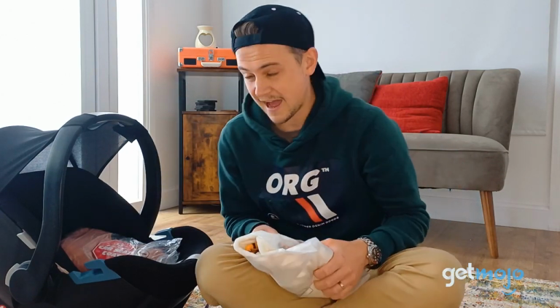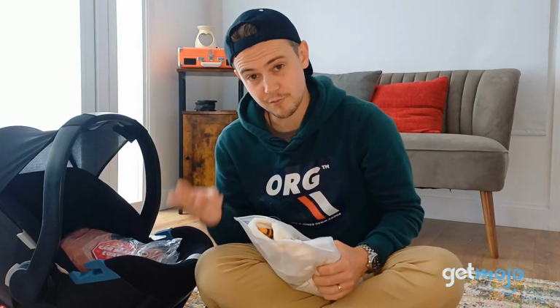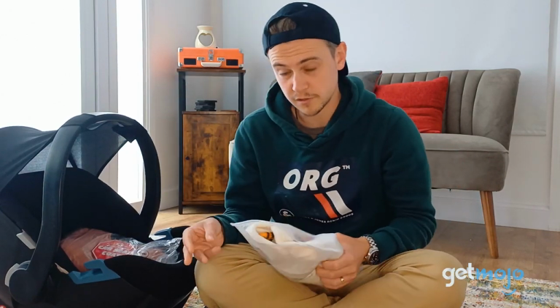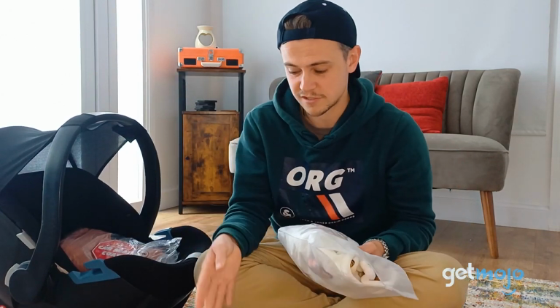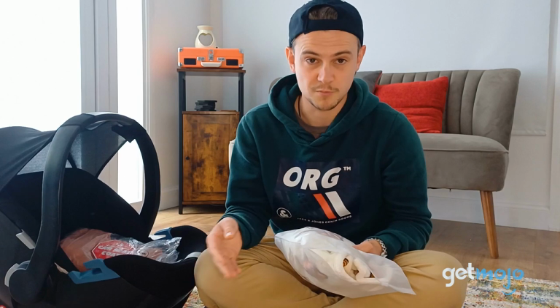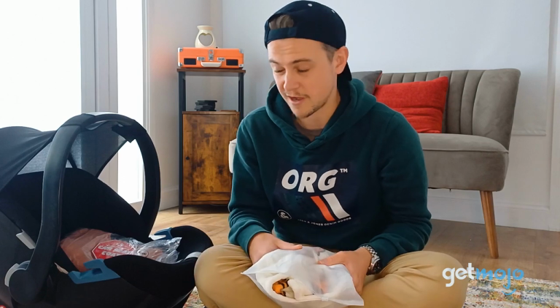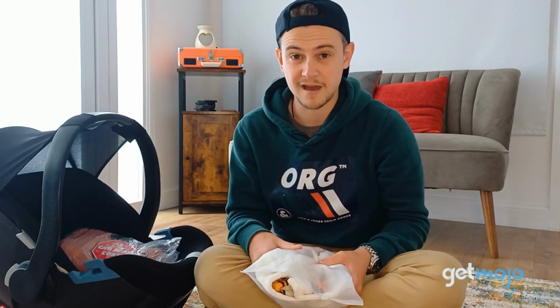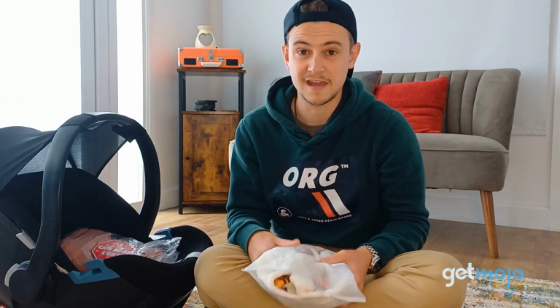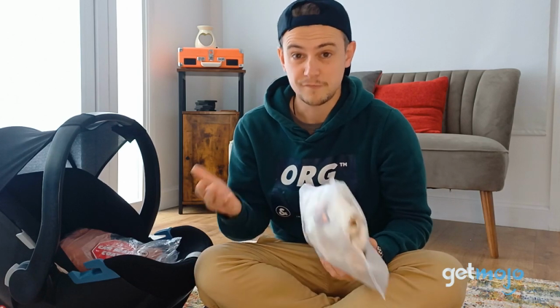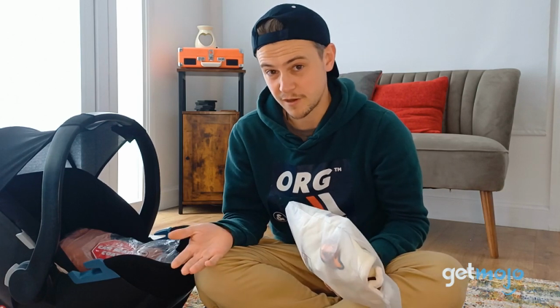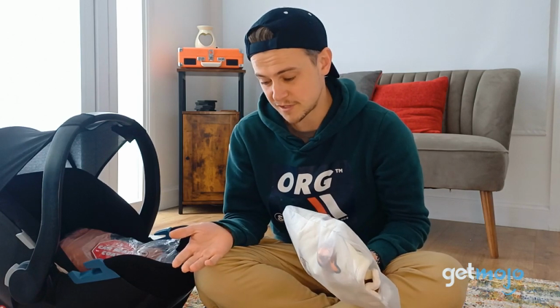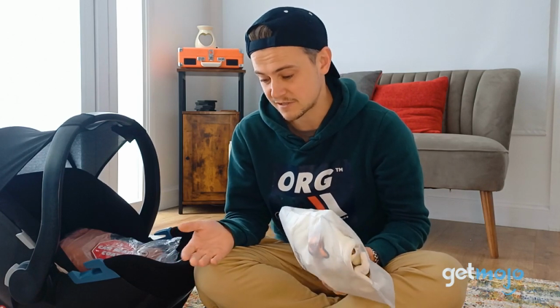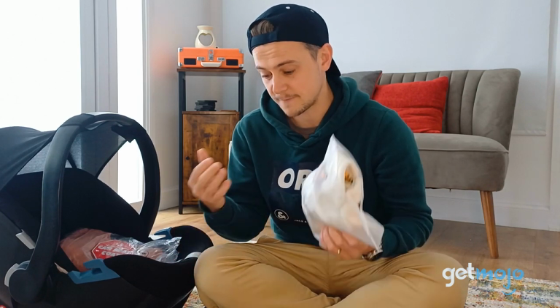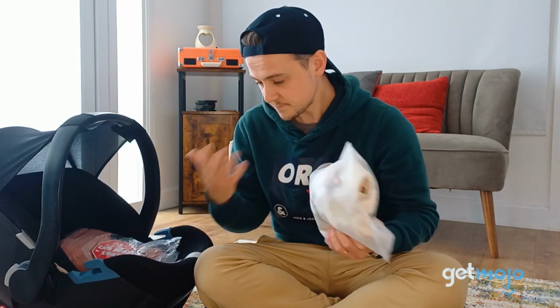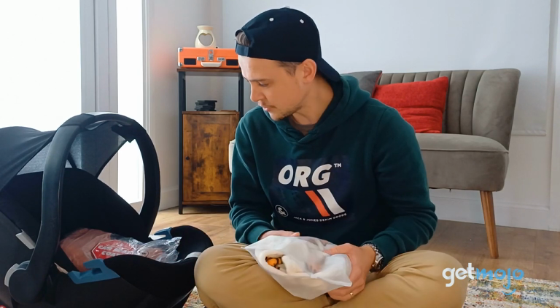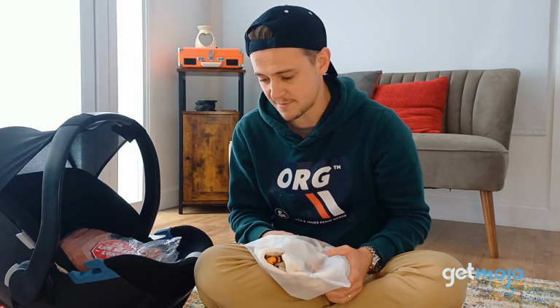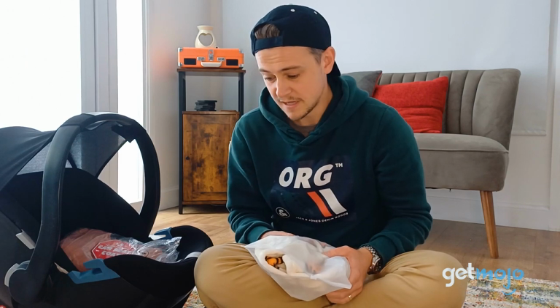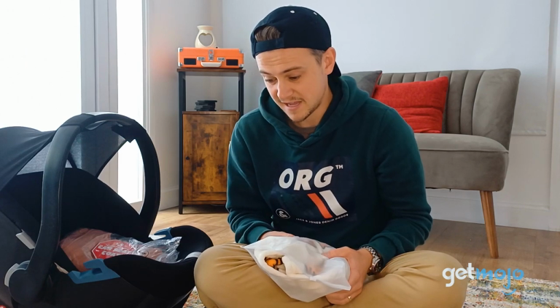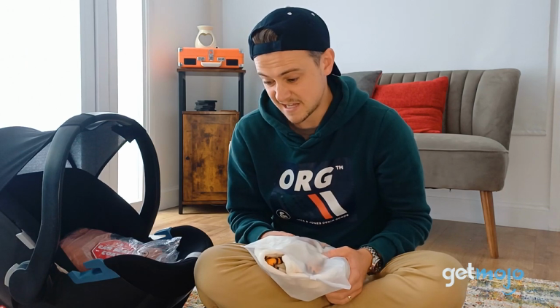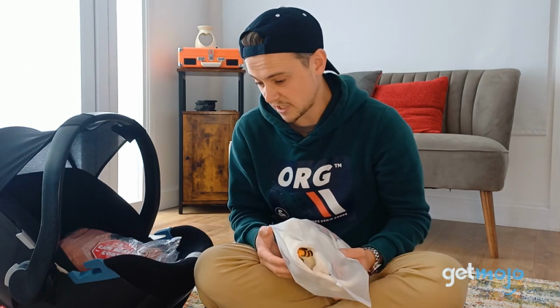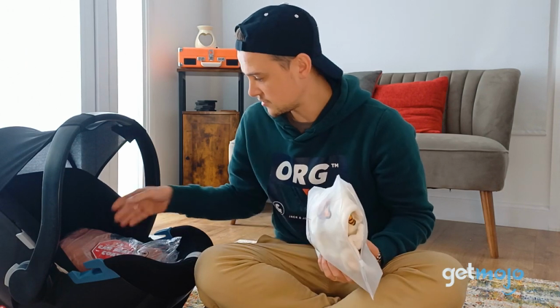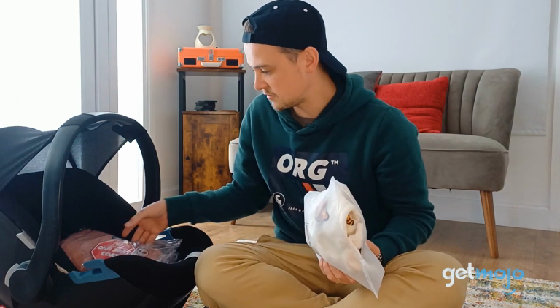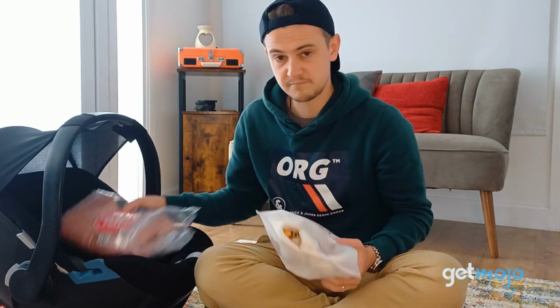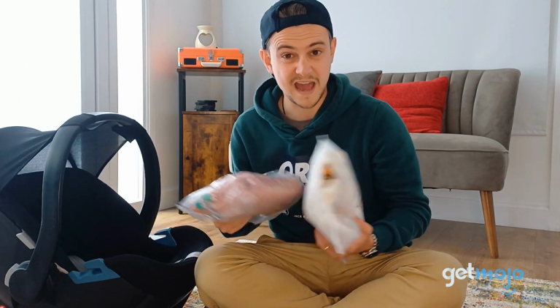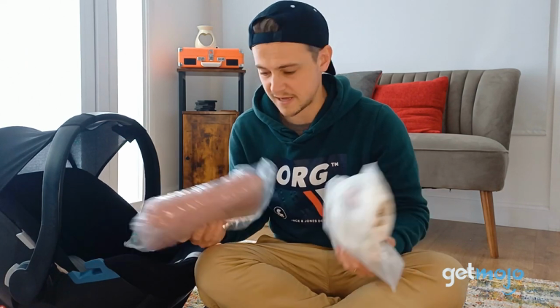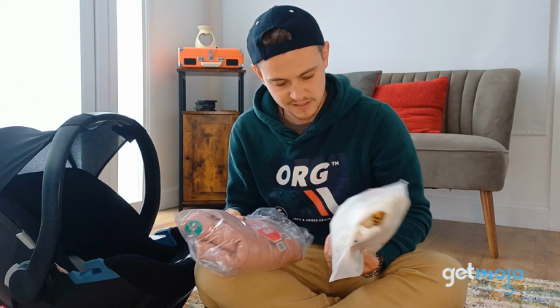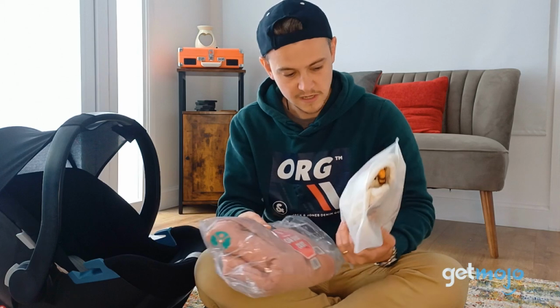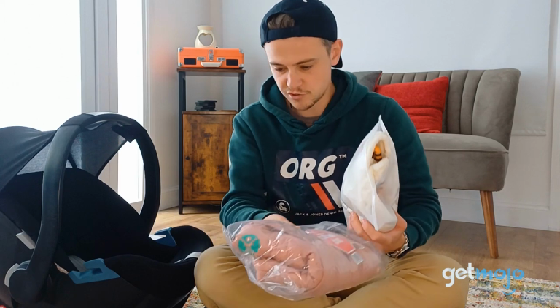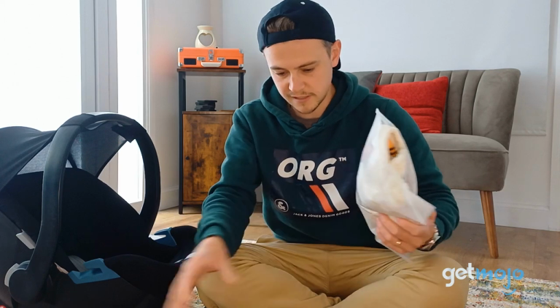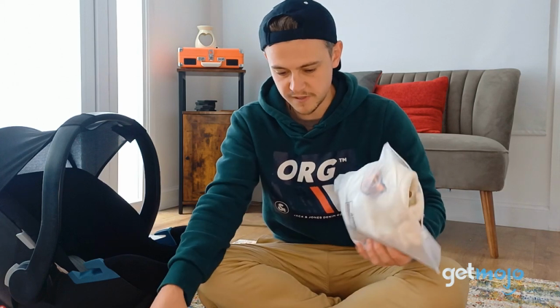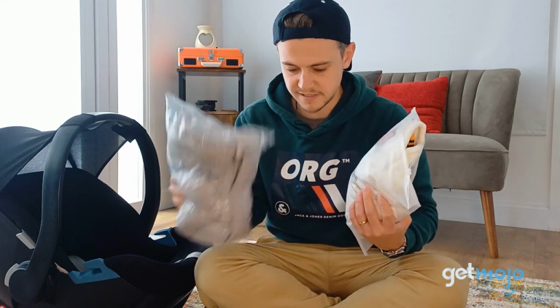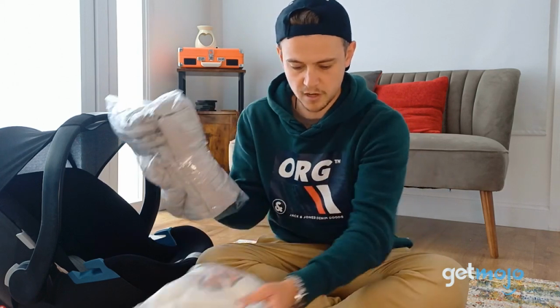I have a three-year-old, which these will be too small for. I also have a five-week-old, so the idea is that we're going to test them out, see what they're like and just kind of see how they work in practice. Let's just quickly open these three different coats.